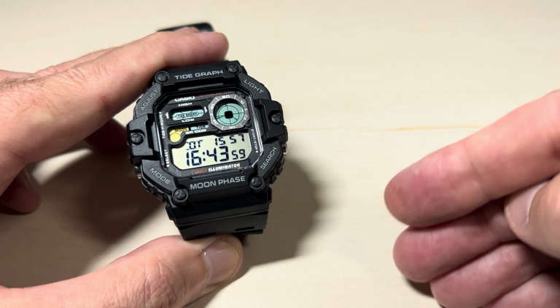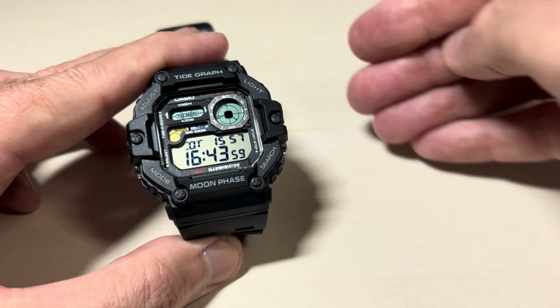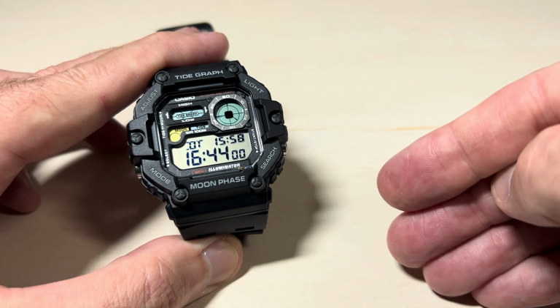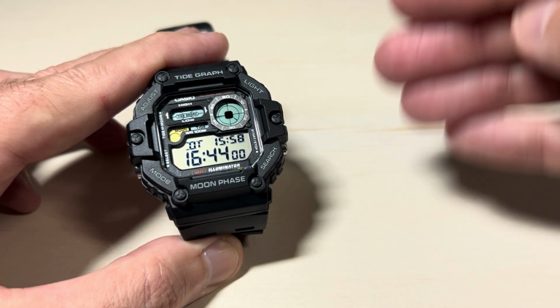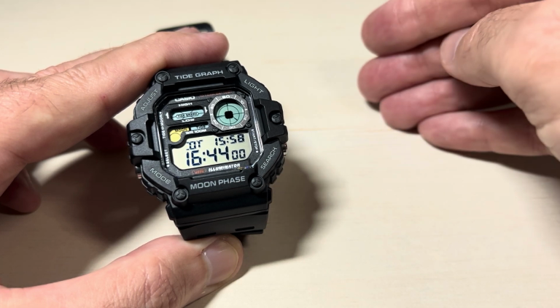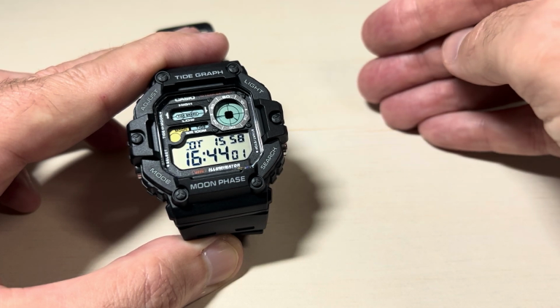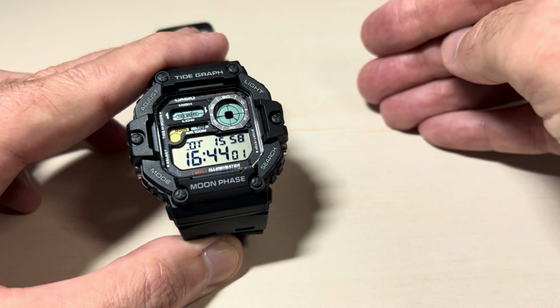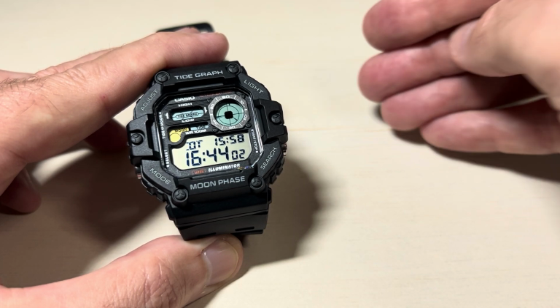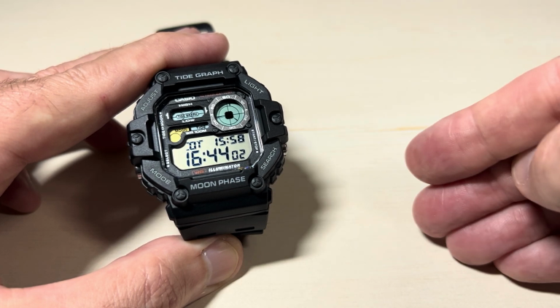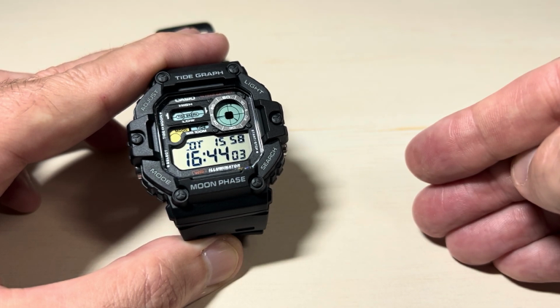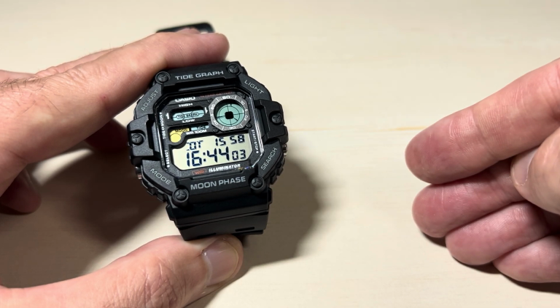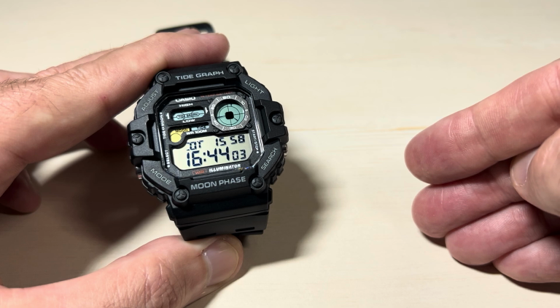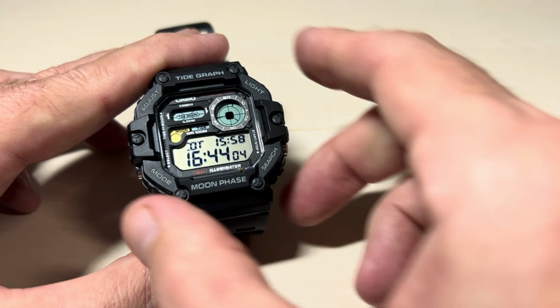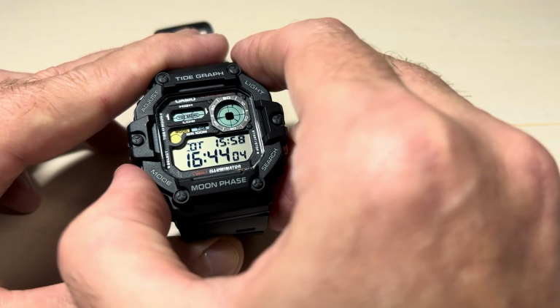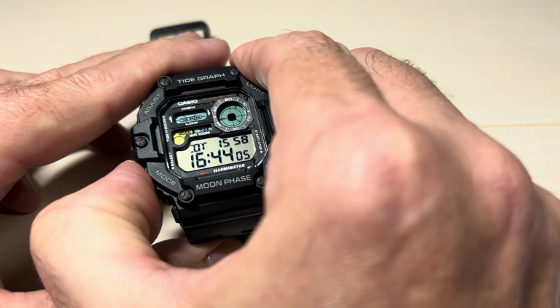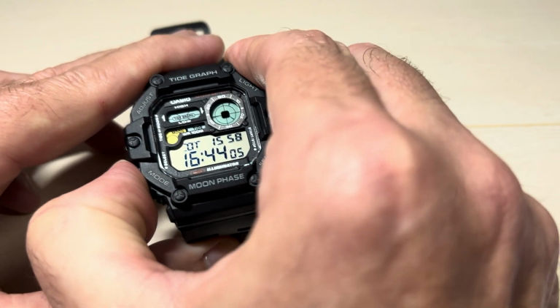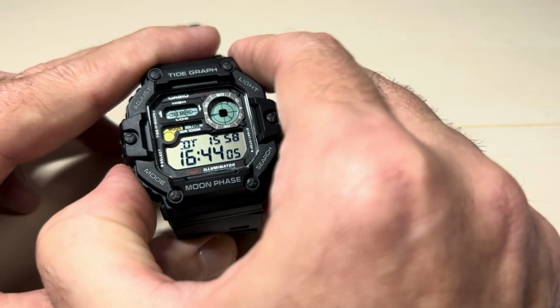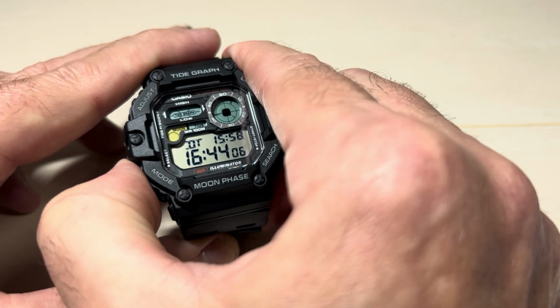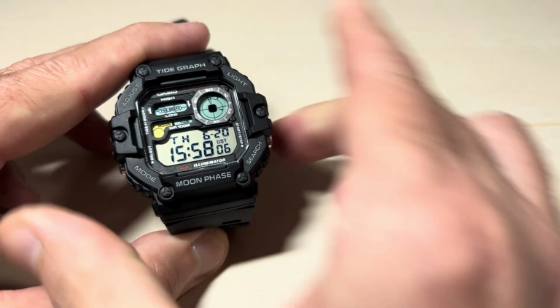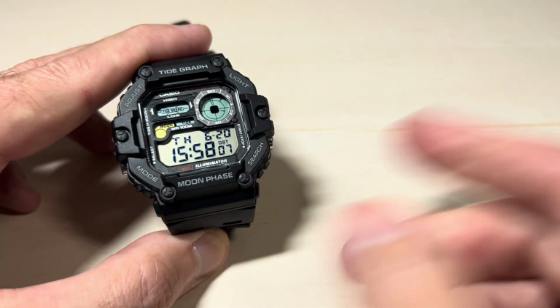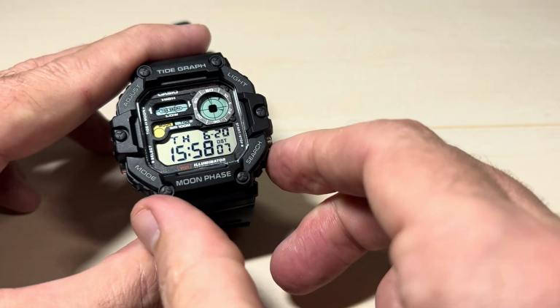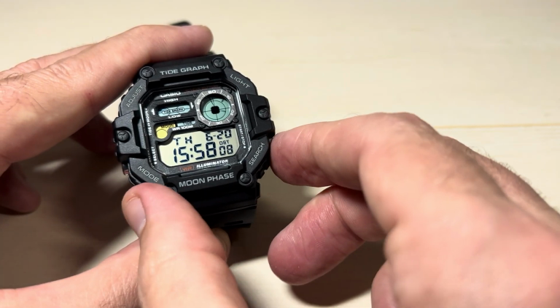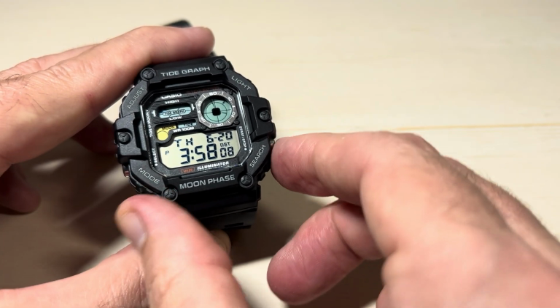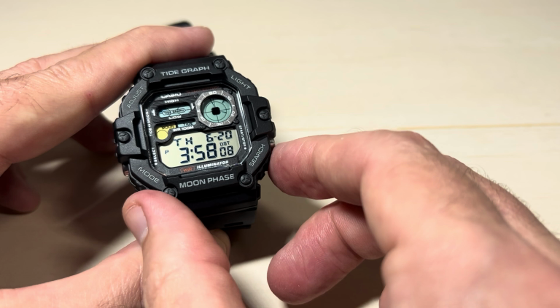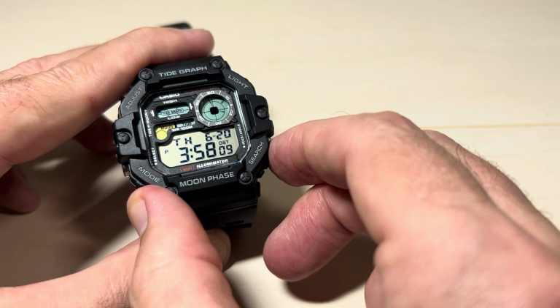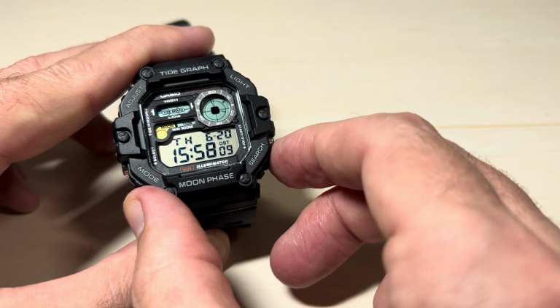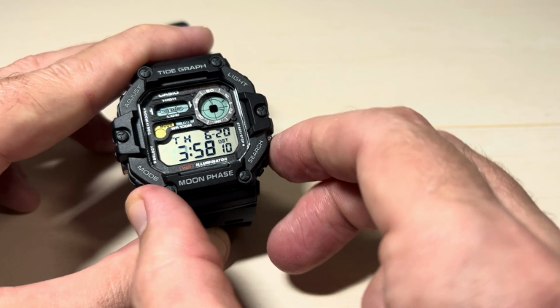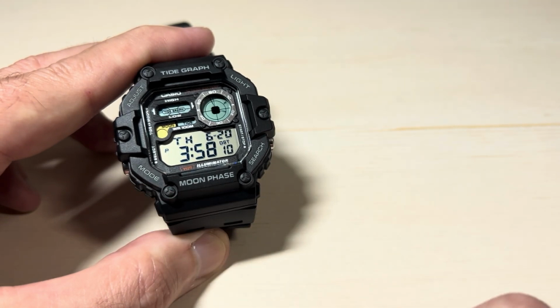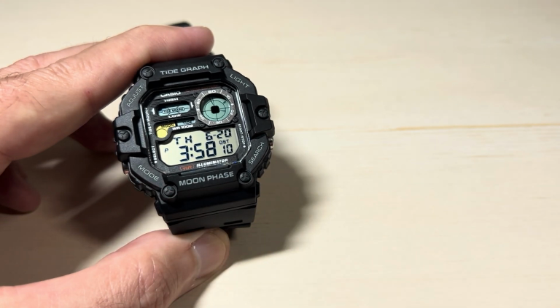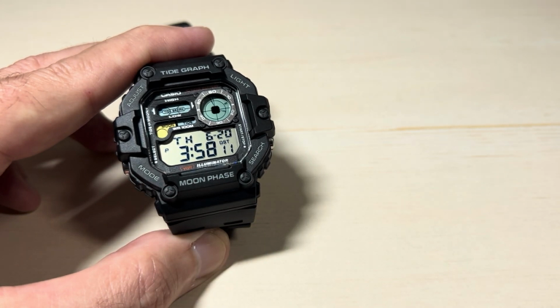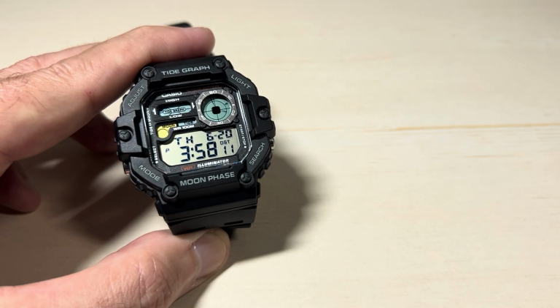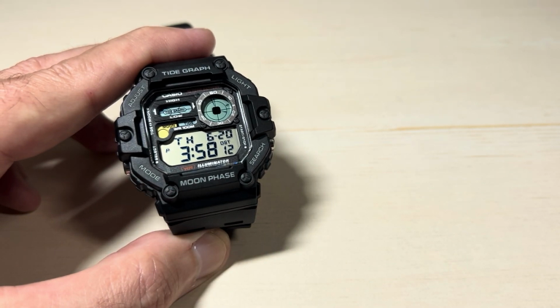They have to be the same thing — they're either both going to be 12-hour or both going to be 24-hour format. But that's how you change it. Very simple. Main timekeeping mode, press the bottom right button and that's your toggle. Hope the video helped. Thank you.